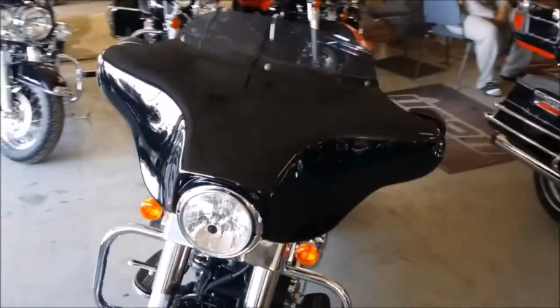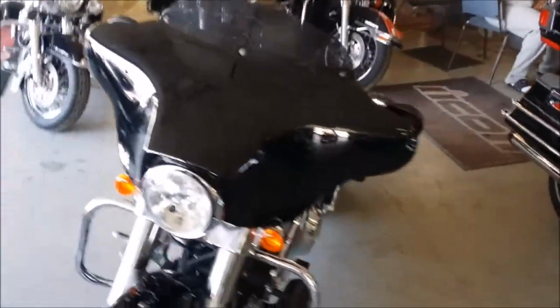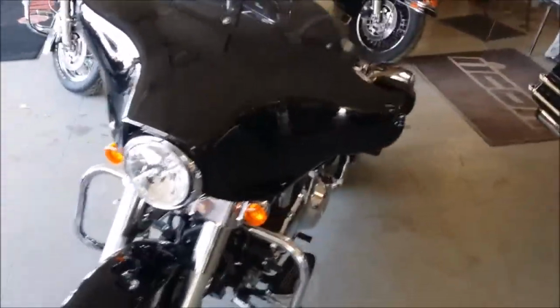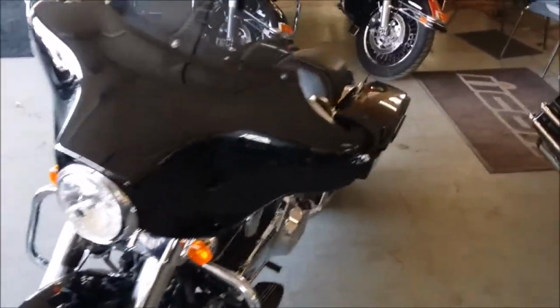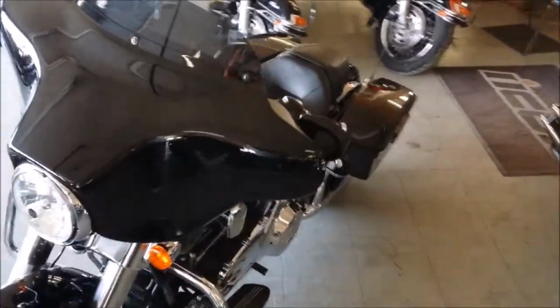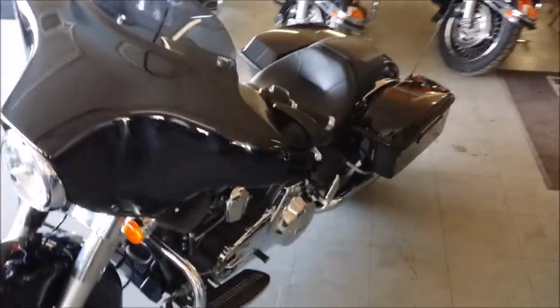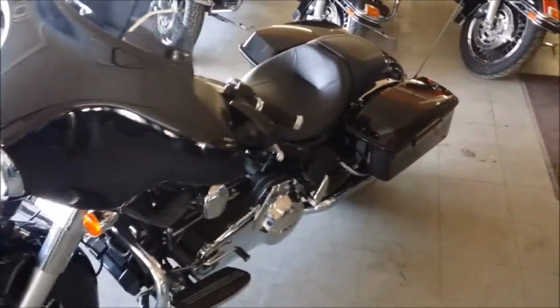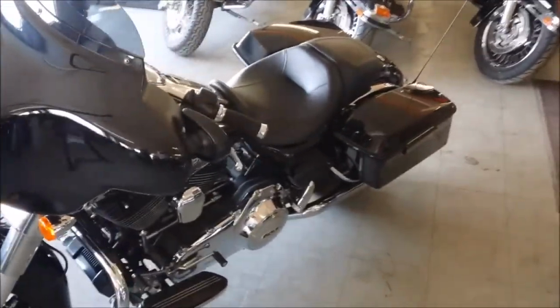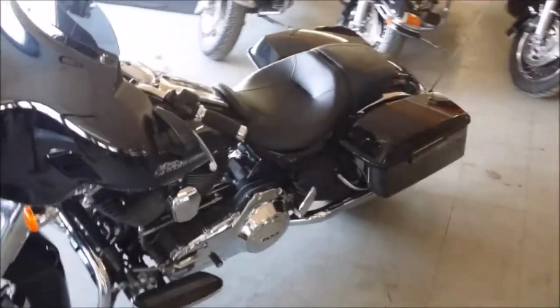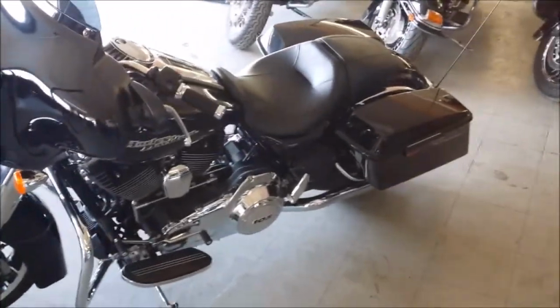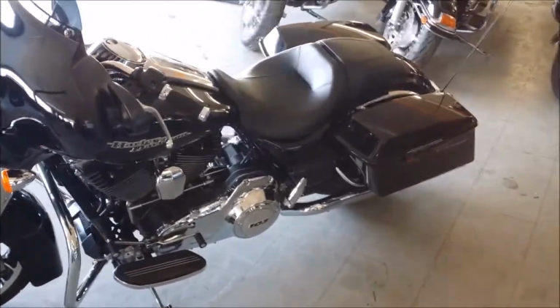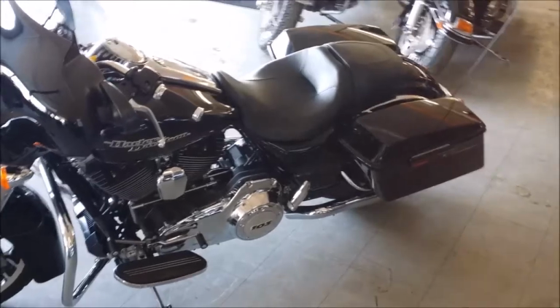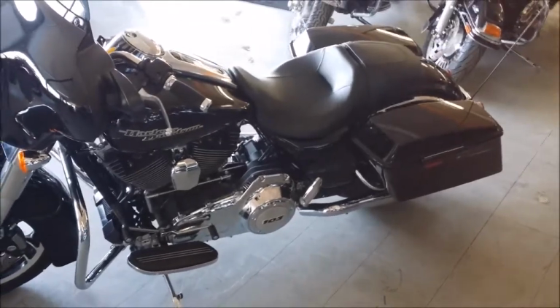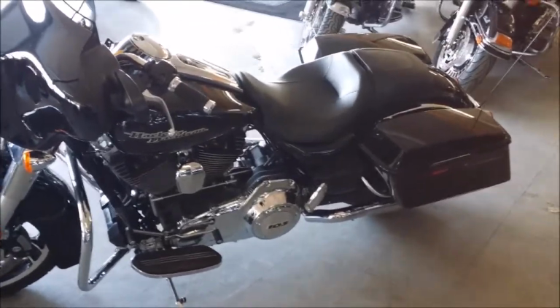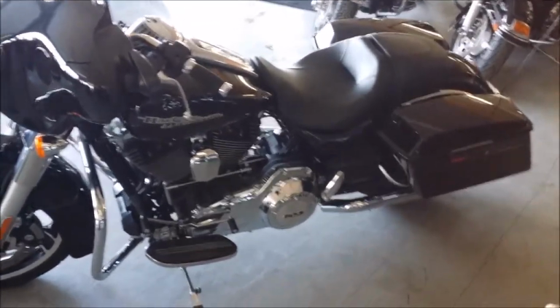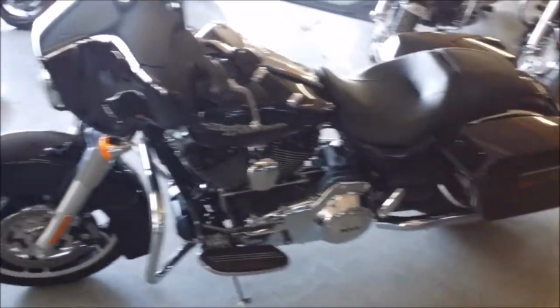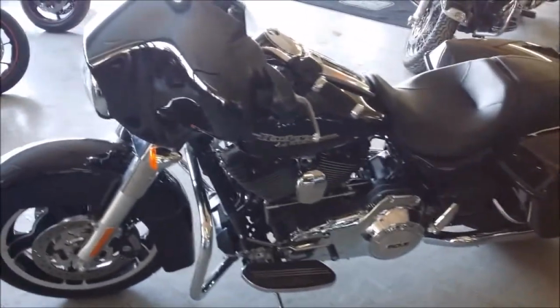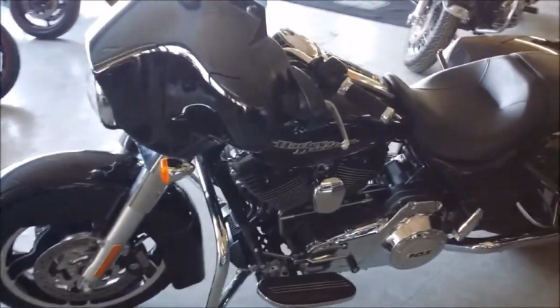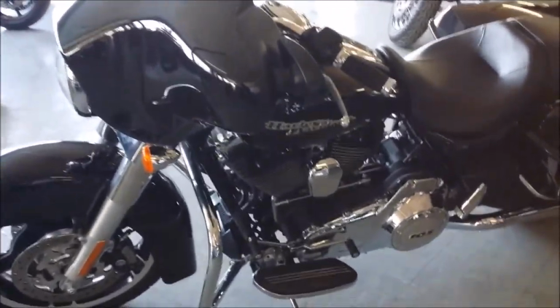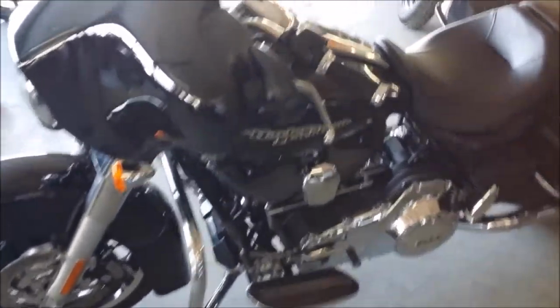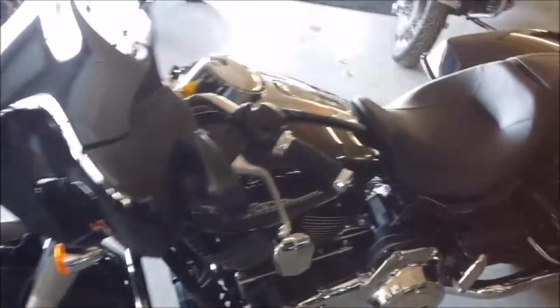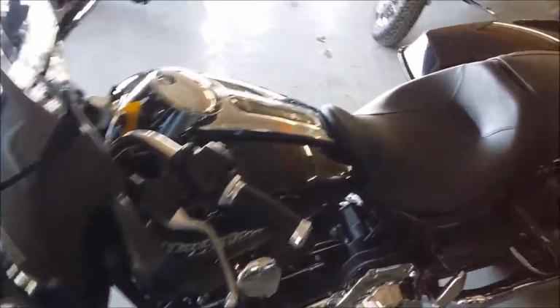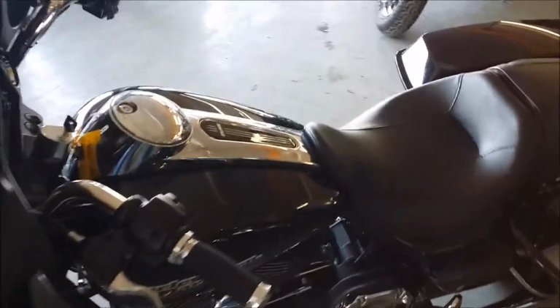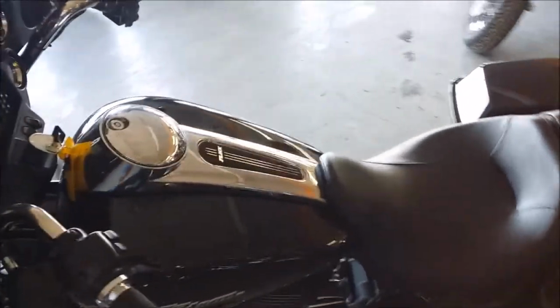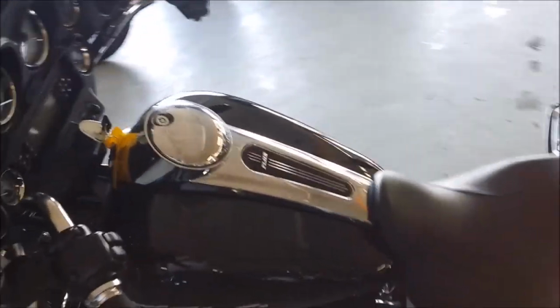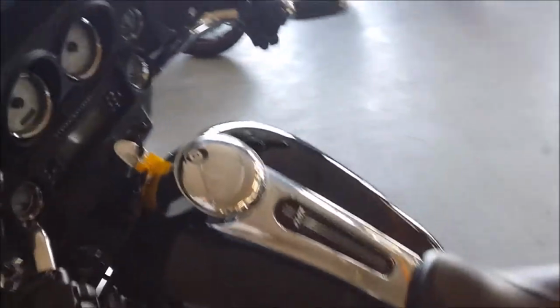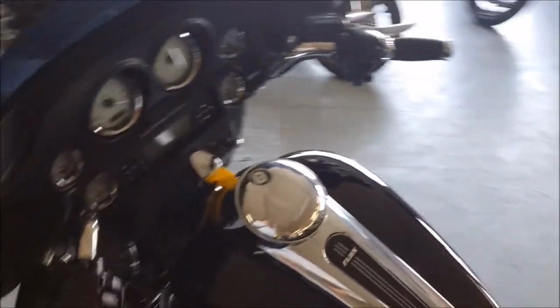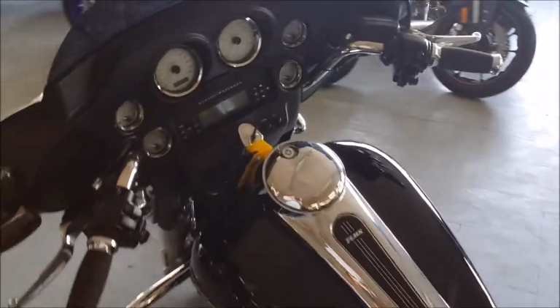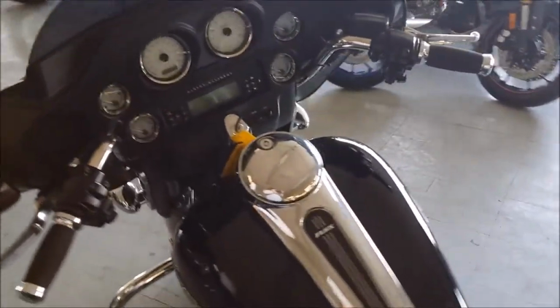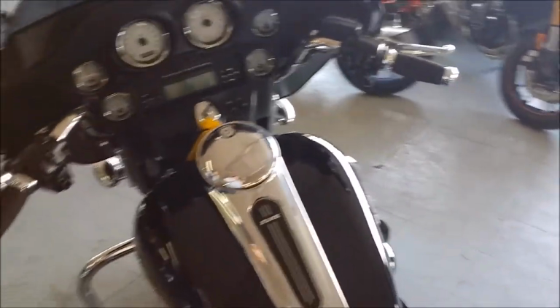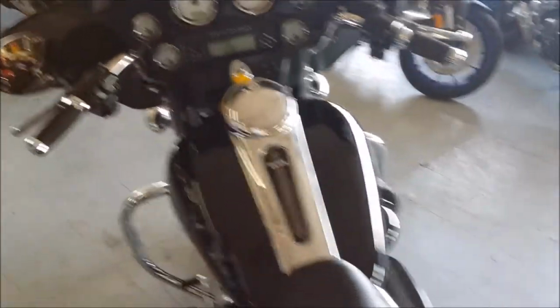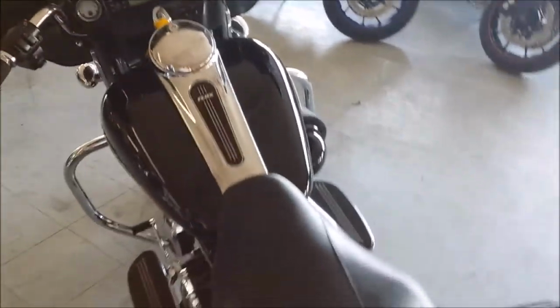This one's like brand new — low miles, perfect black paint, RC exhaust, Screaming Eagle air cleaner kit, CD player, security system and more. This one's perfect and ready to go. Don't miss it at only $19,999.